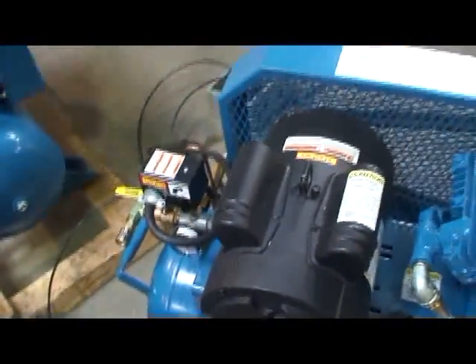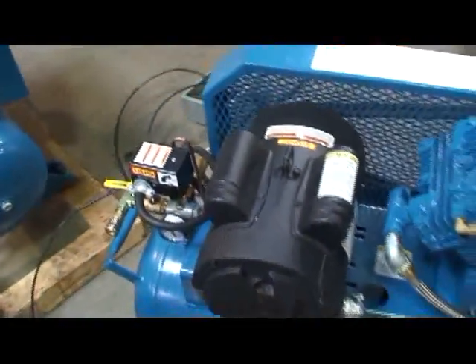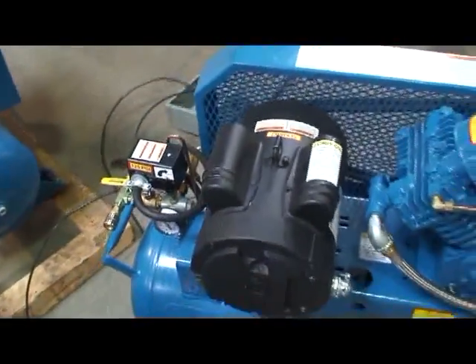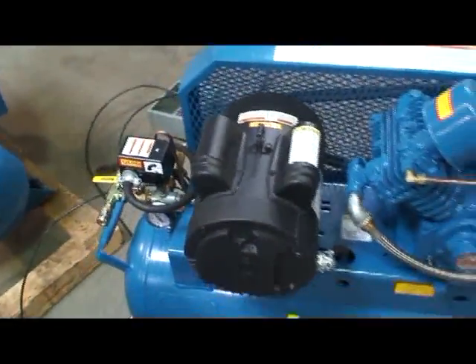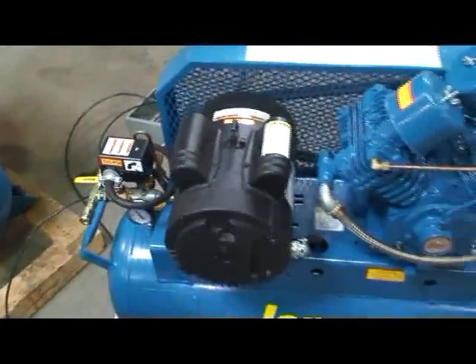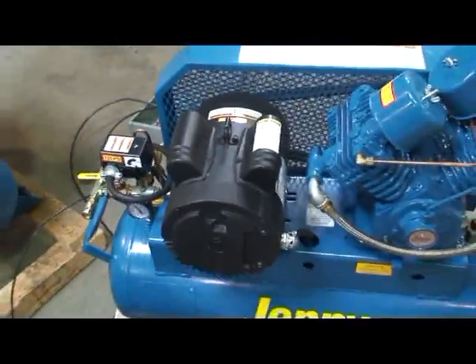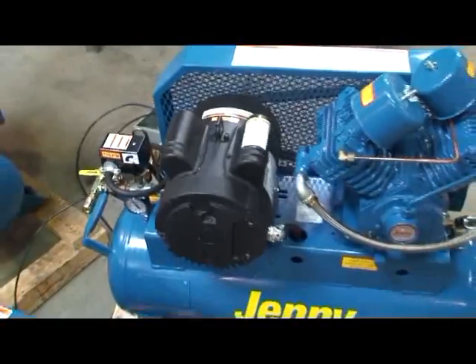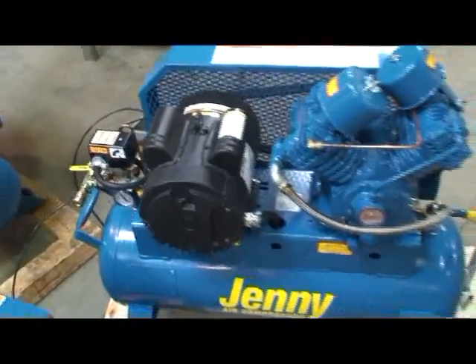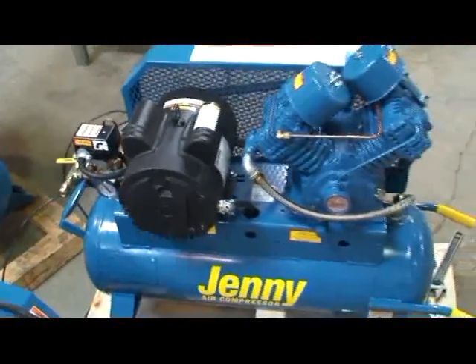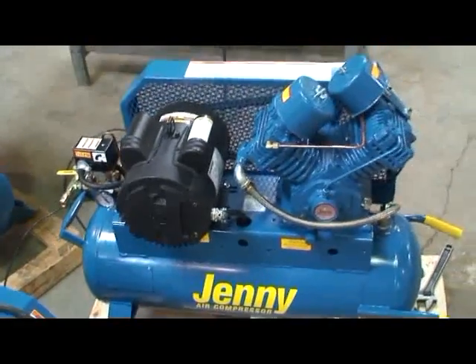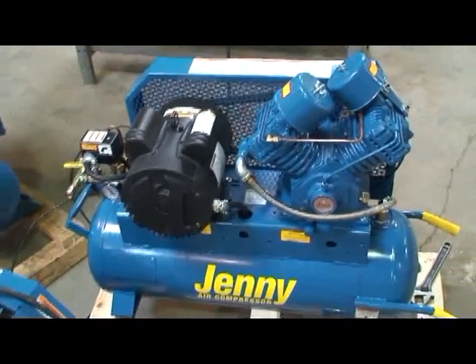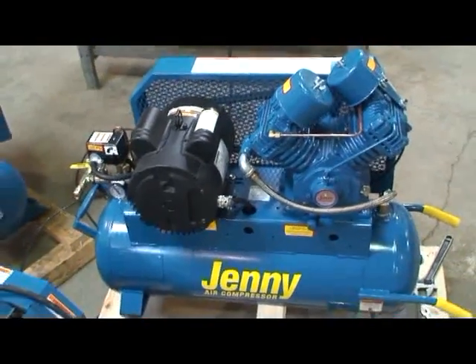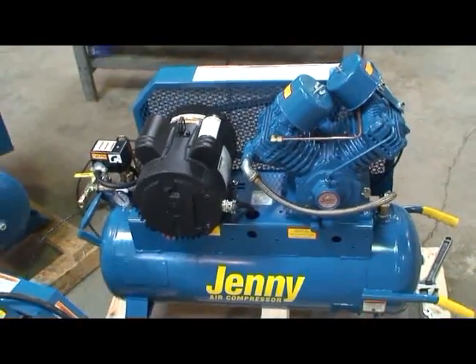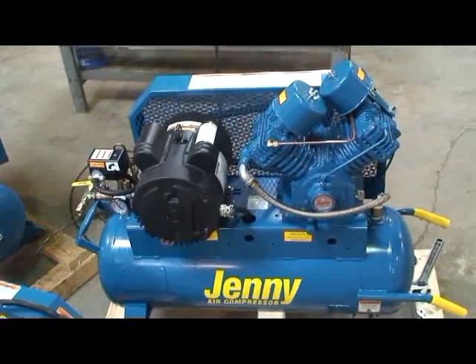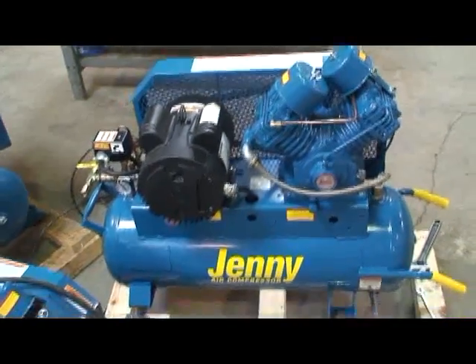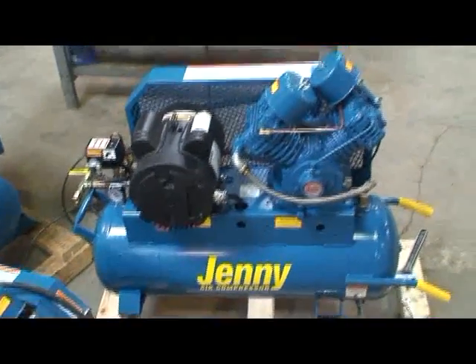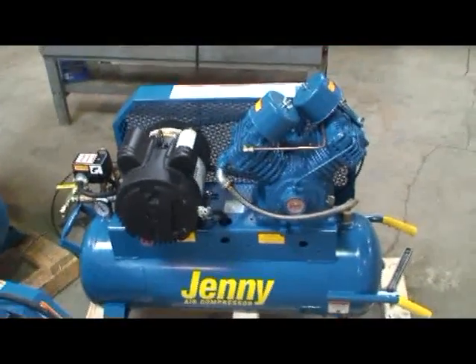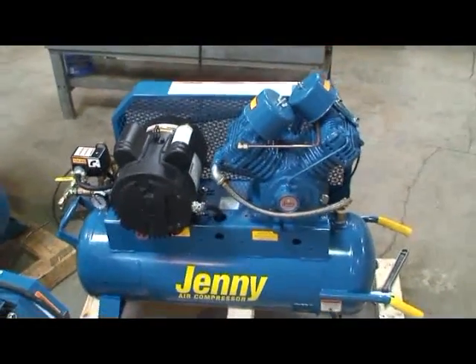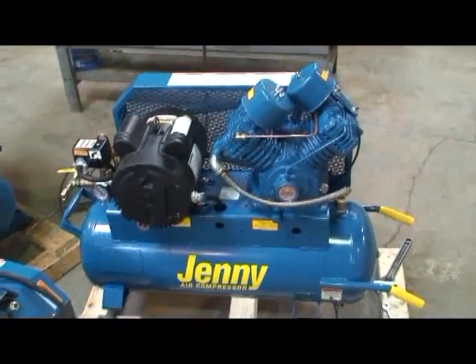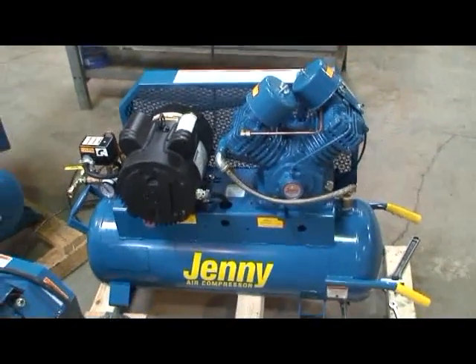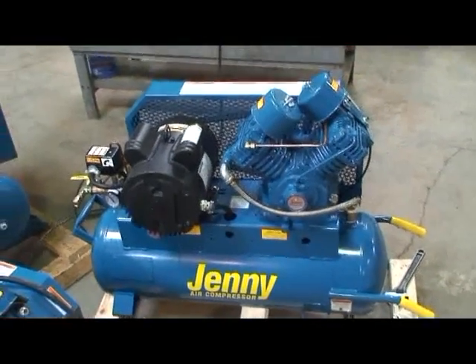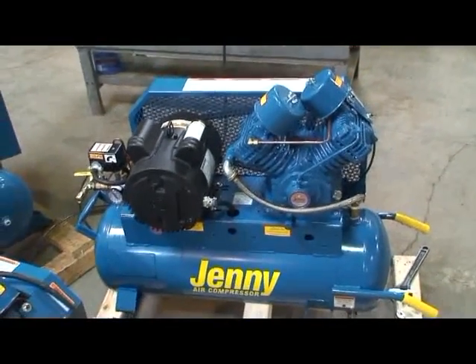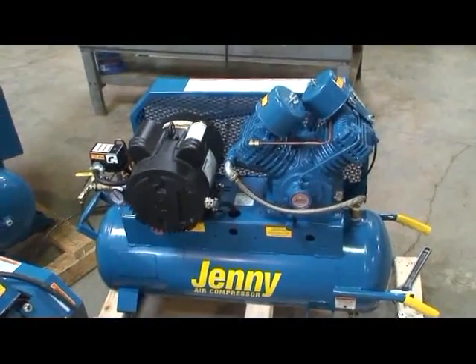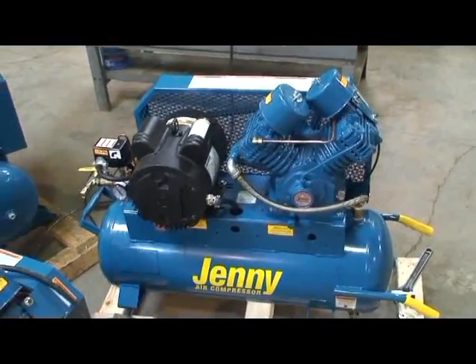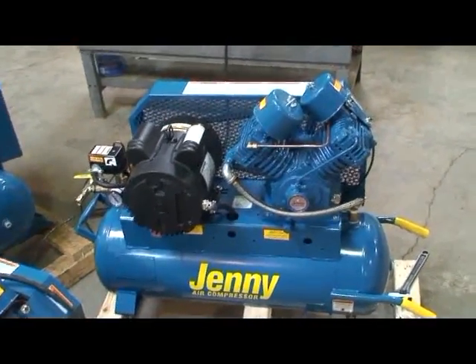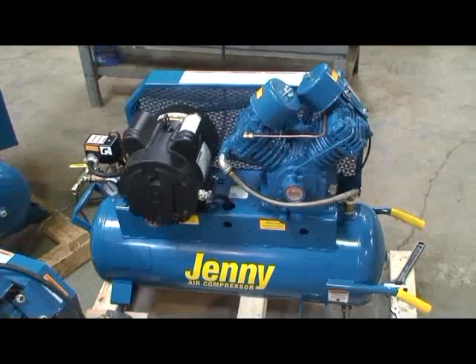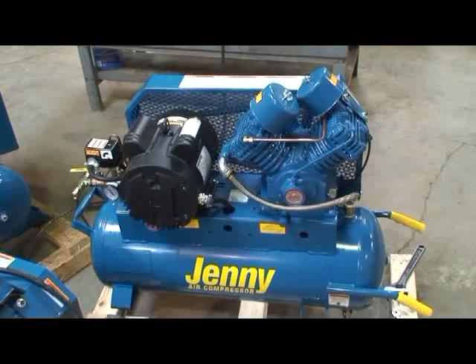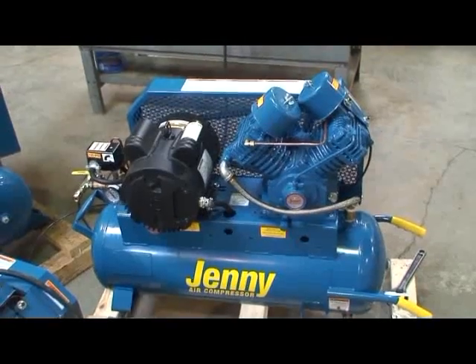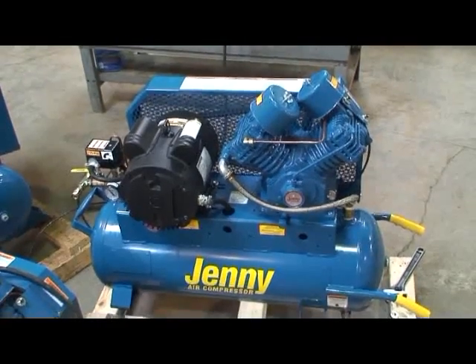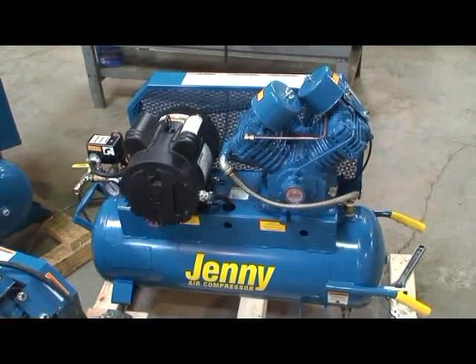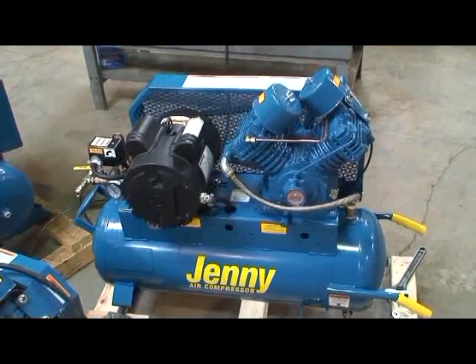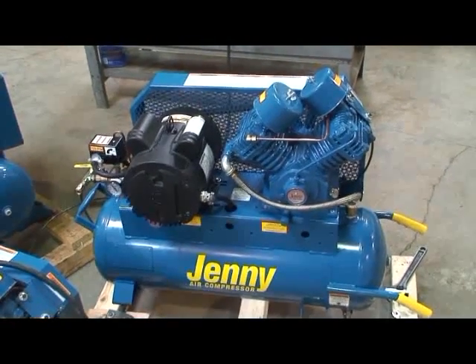We're going to let this drain down, and then I'm going to show you how to remove the check valve.